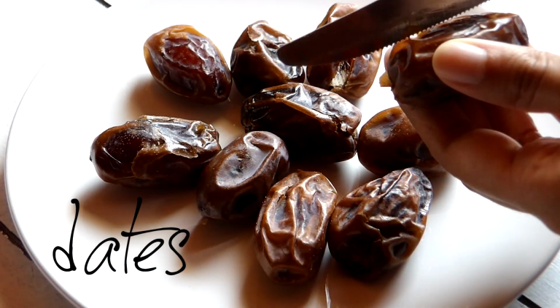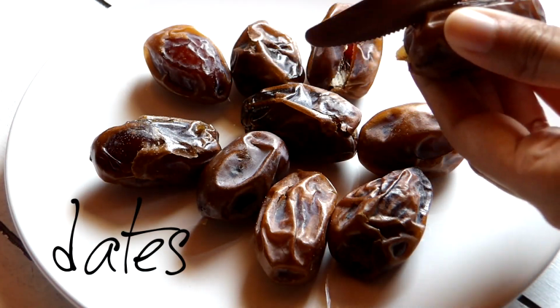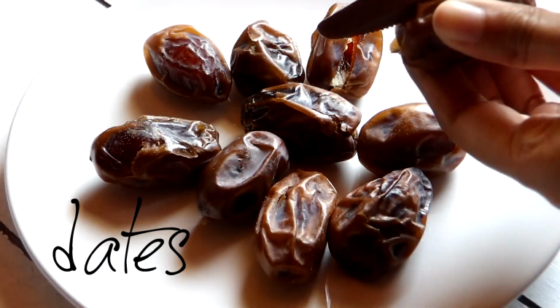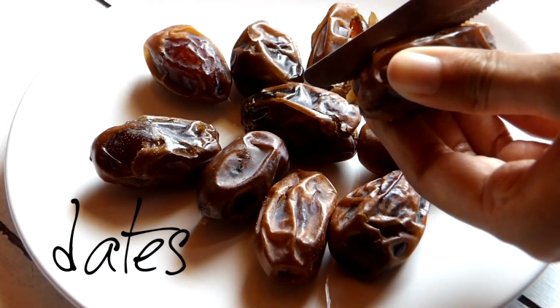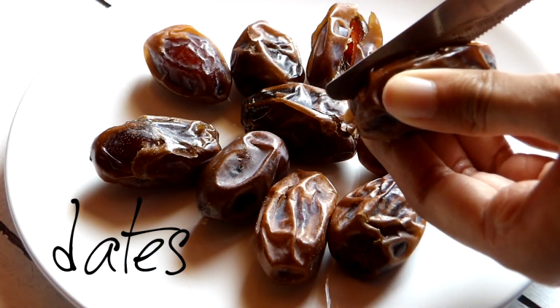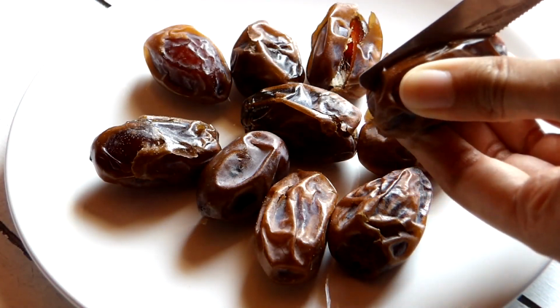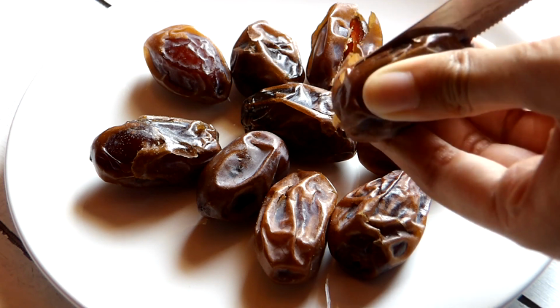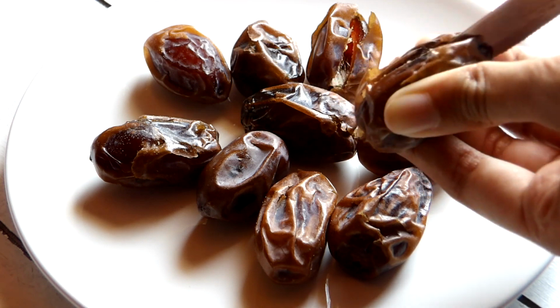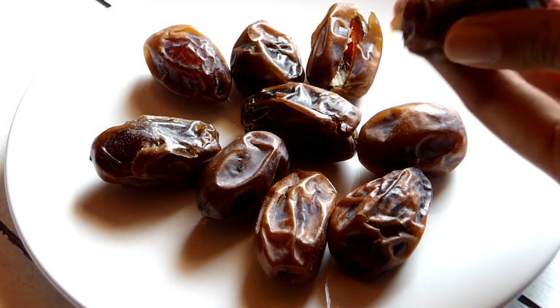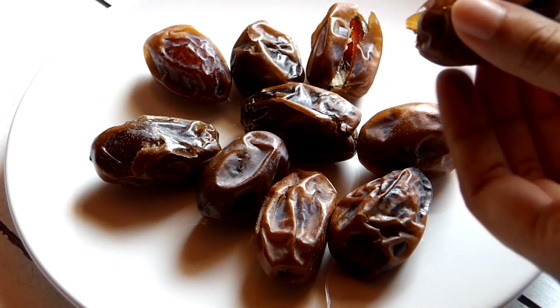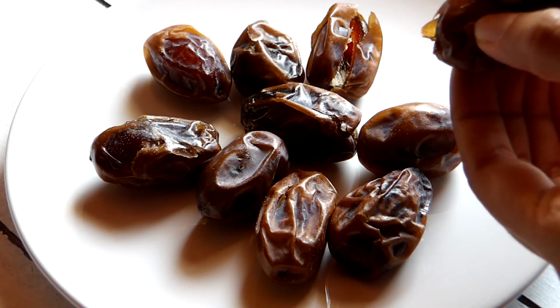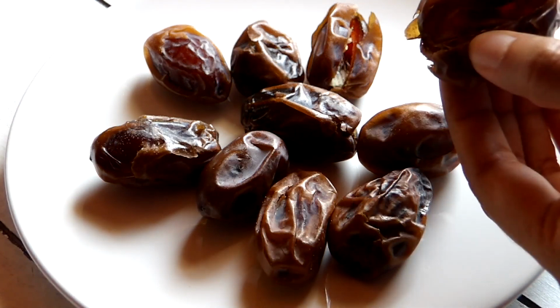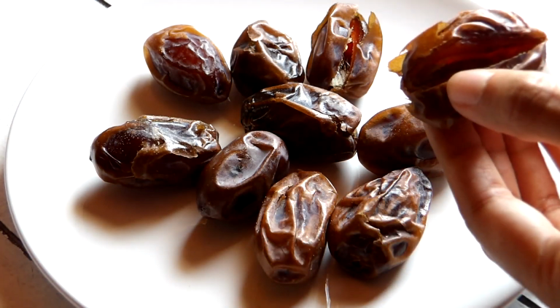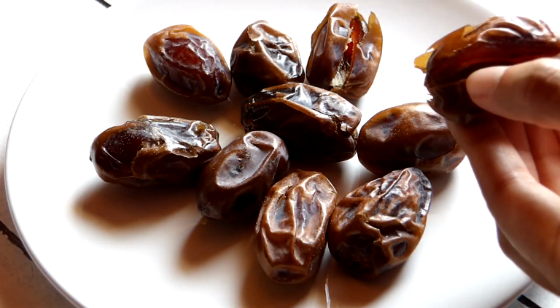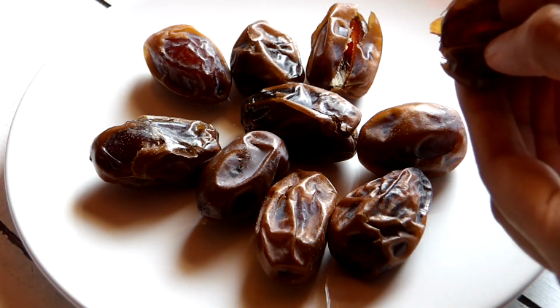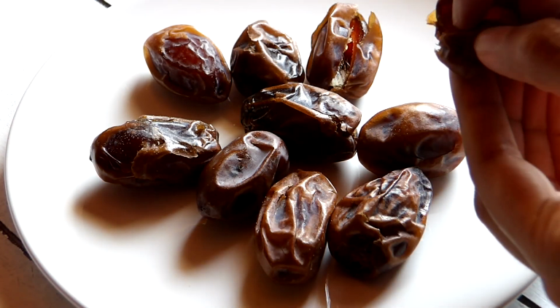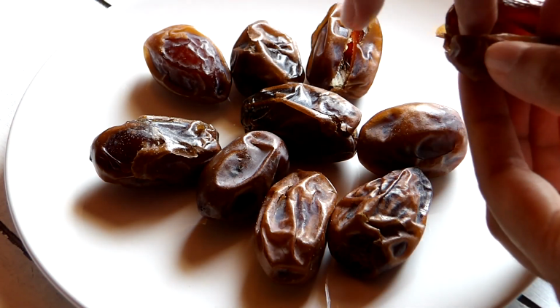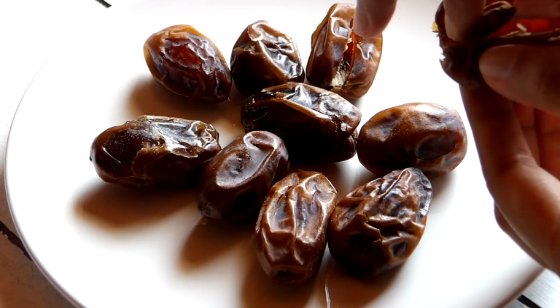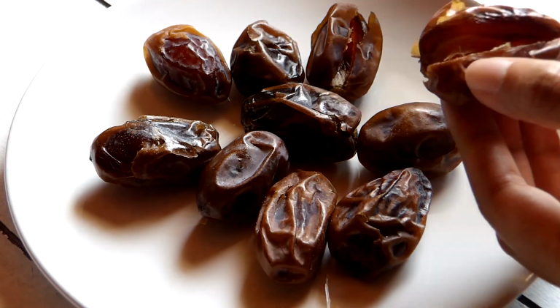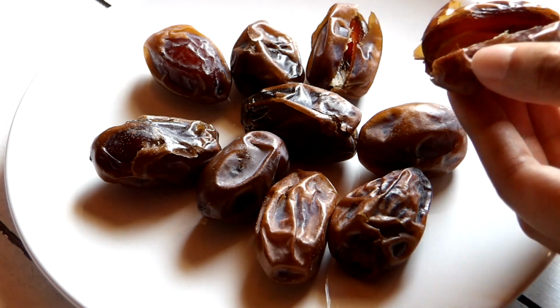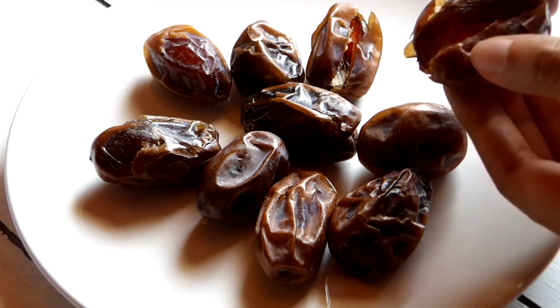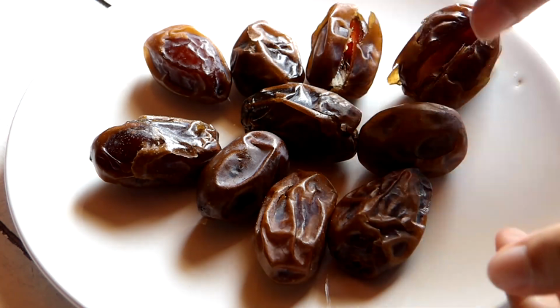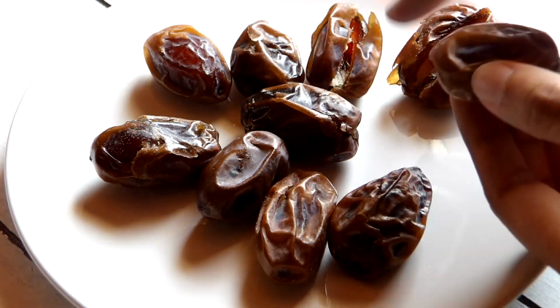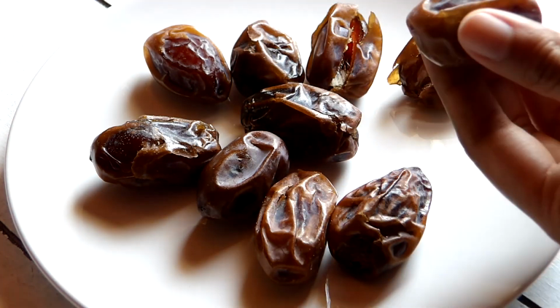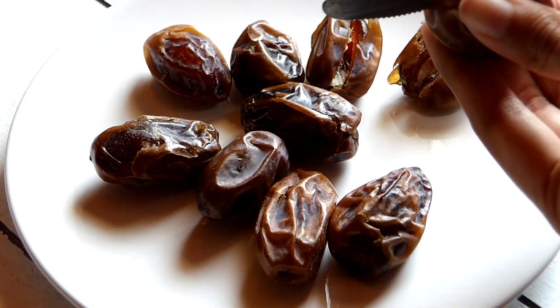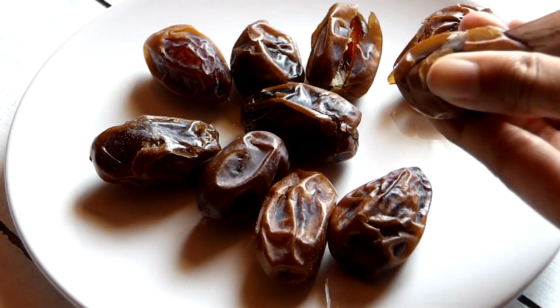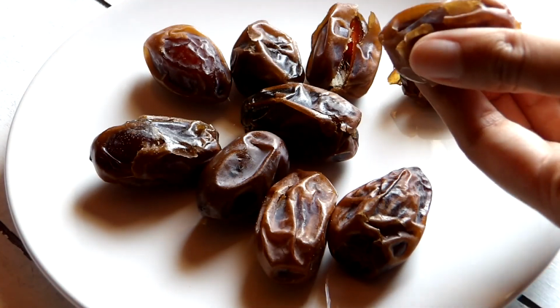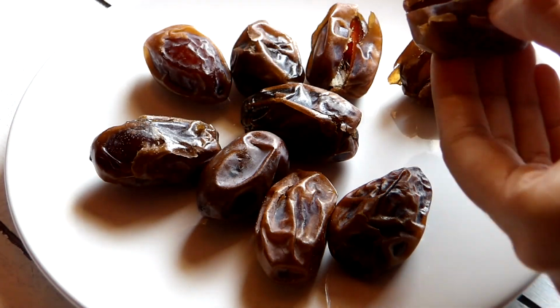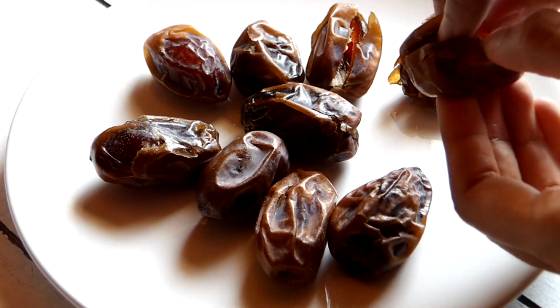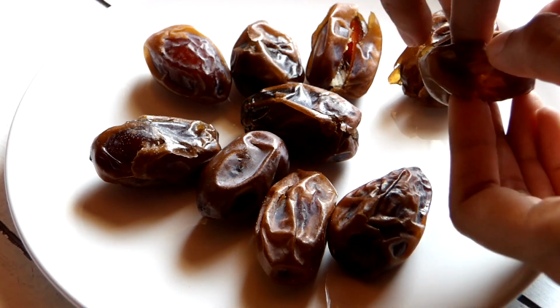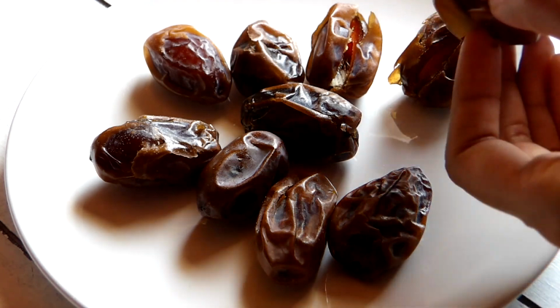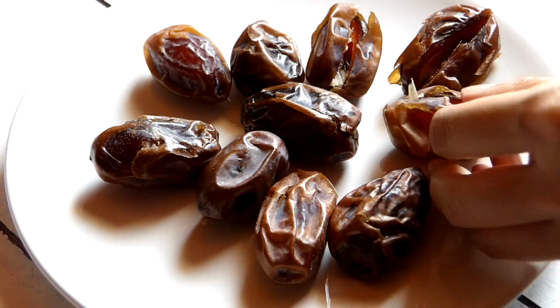We'll start off by slicing open each date in half and removing the seeds. You can use as many dates as you prefer. I'm using about 10 dates. Once I've removed the seeds, I'm going to prepare the stuffing.